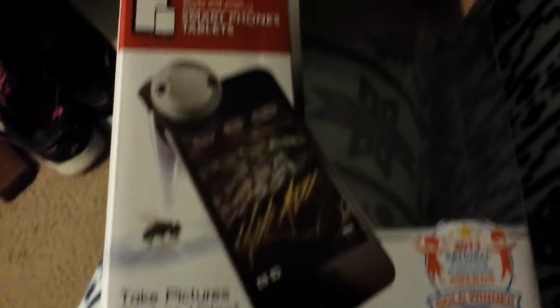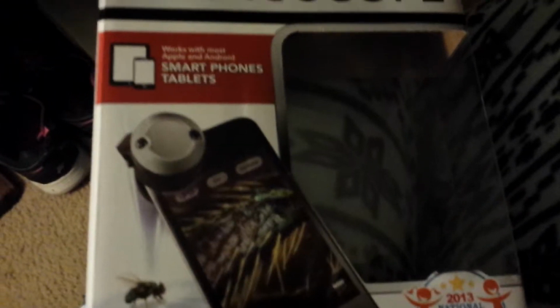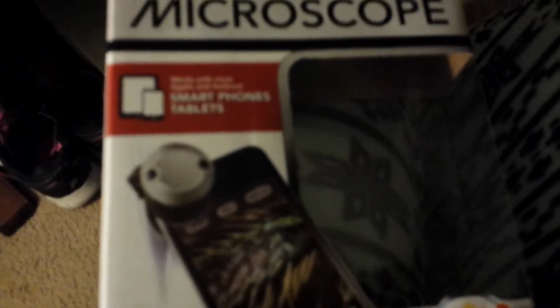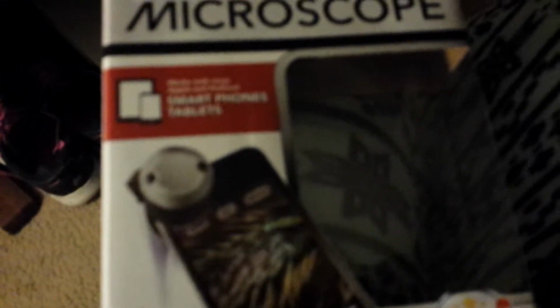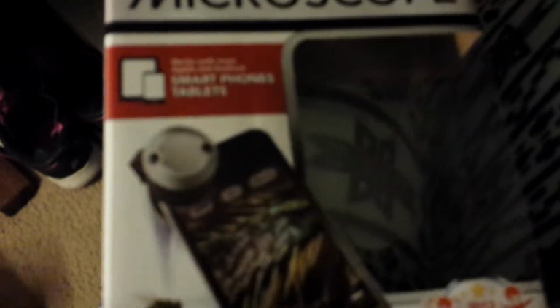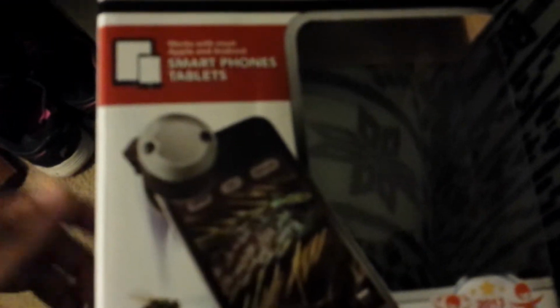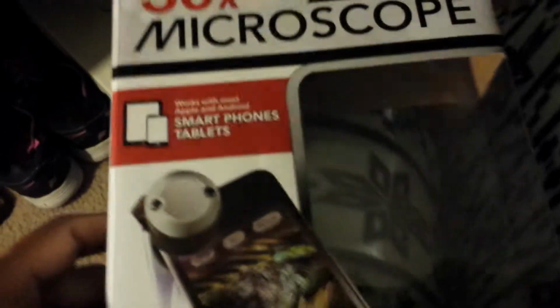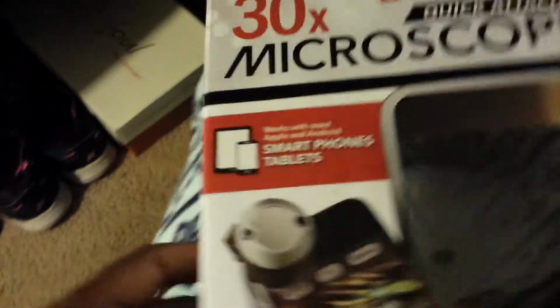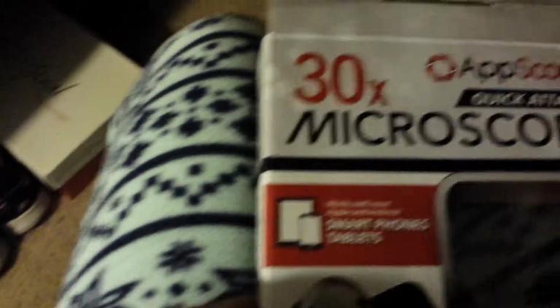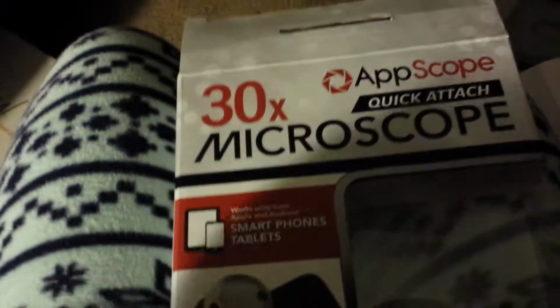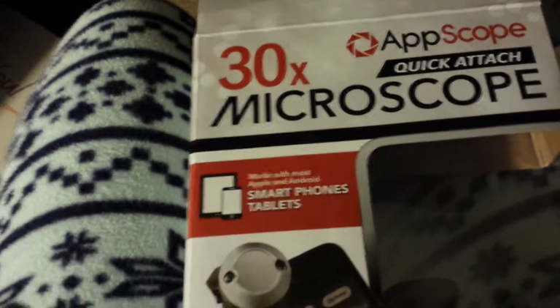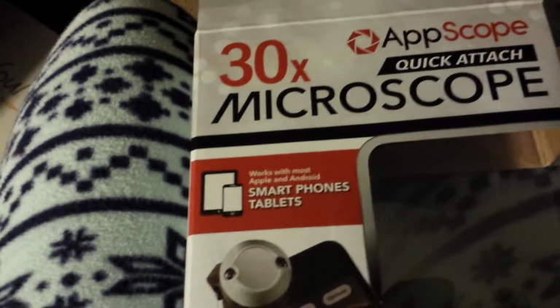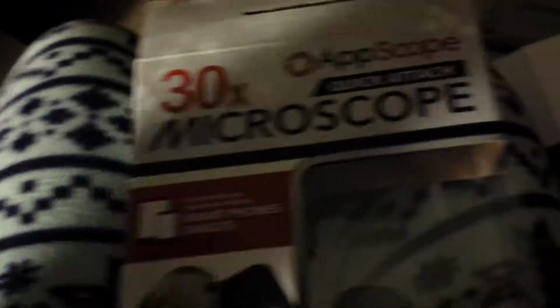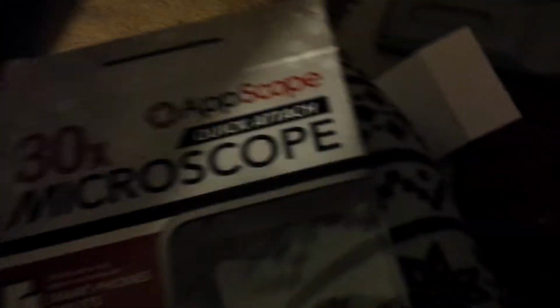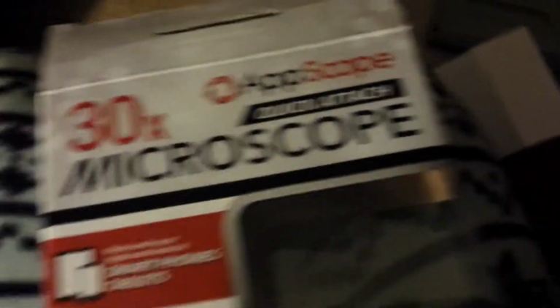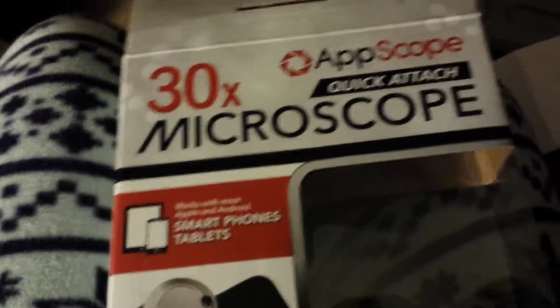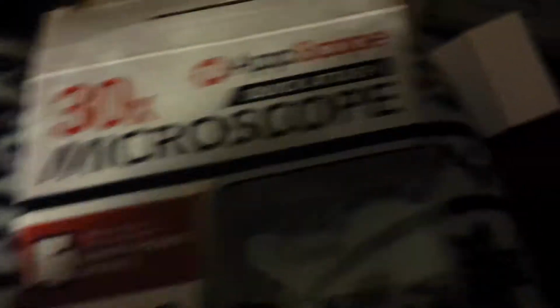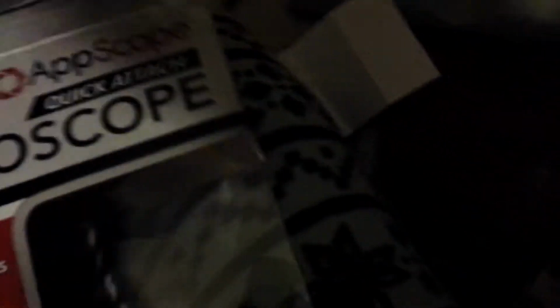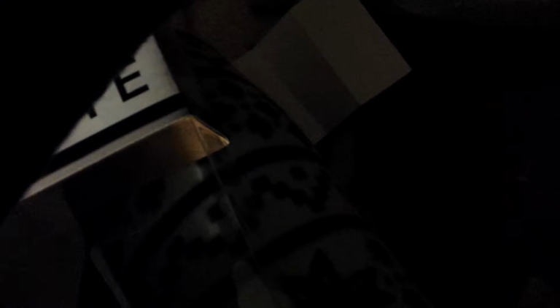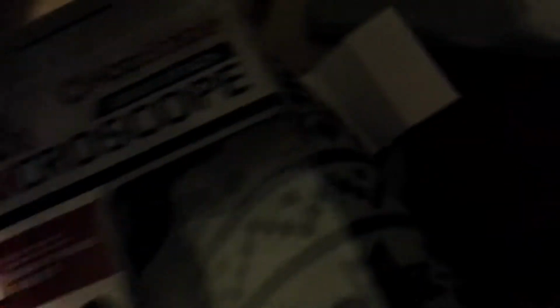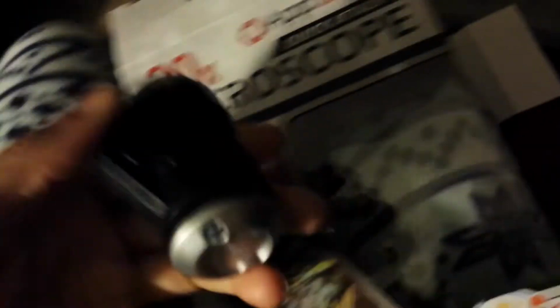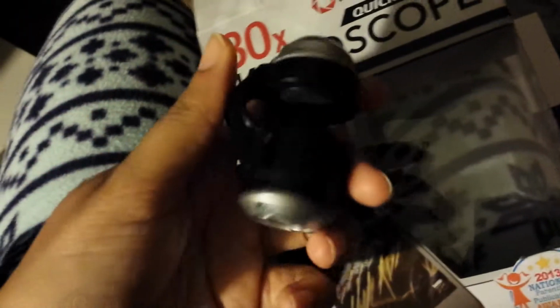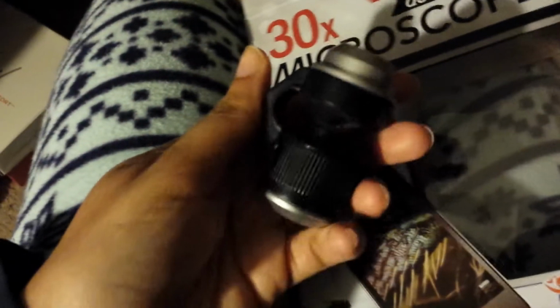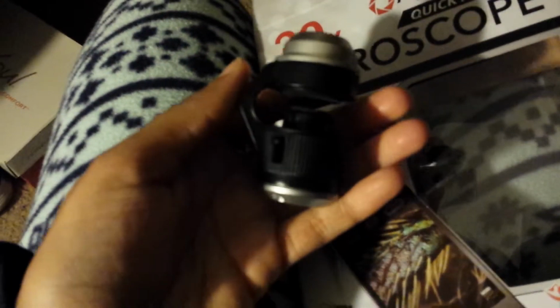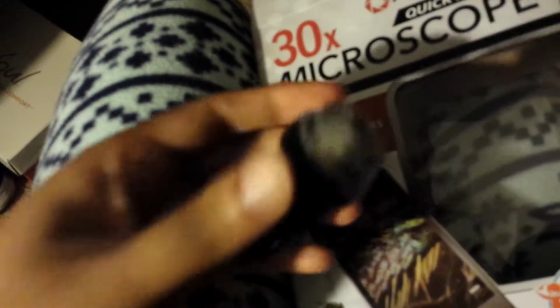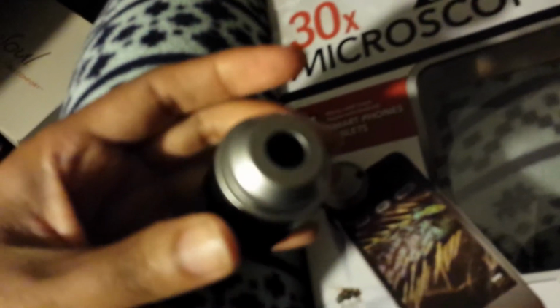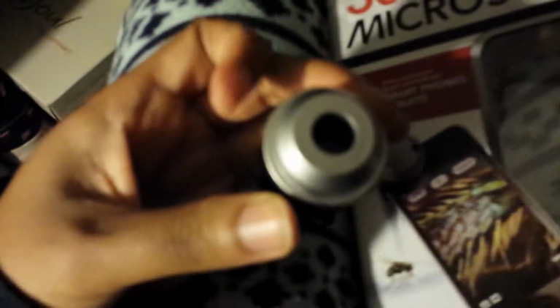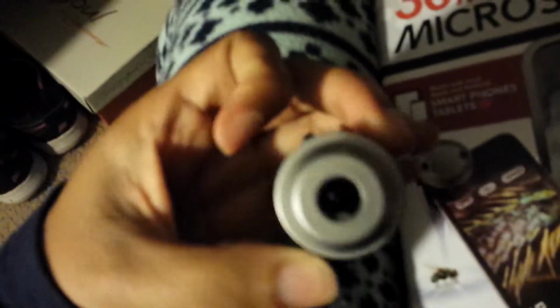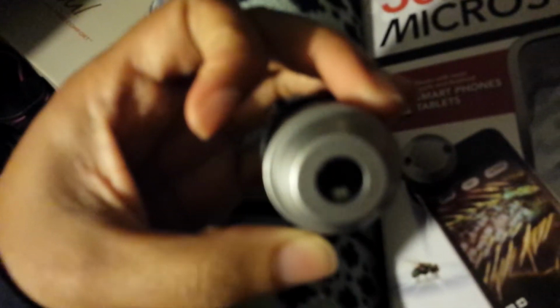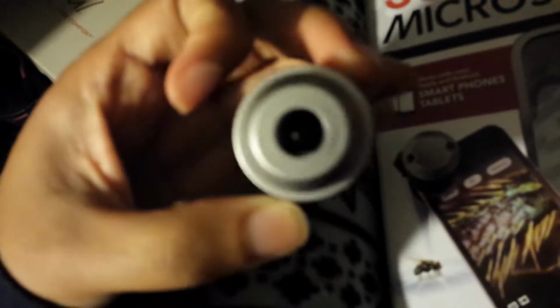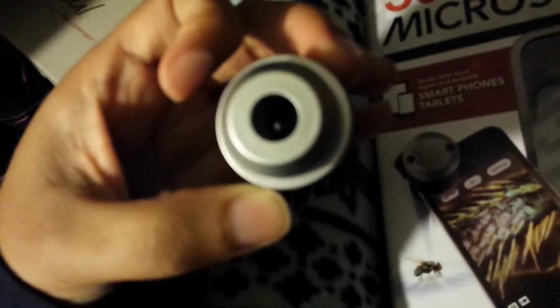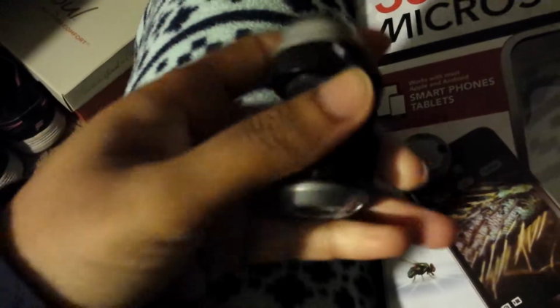It just powers the light to the microscope. It just slides on over your smart device's camera lens. And that's the lens to the microscope on this side.